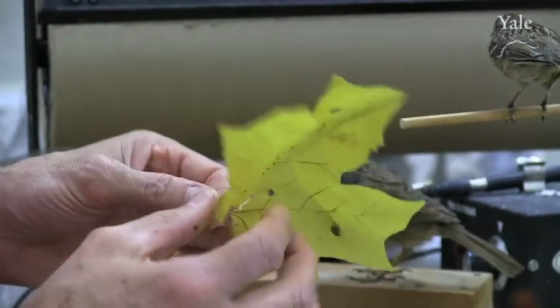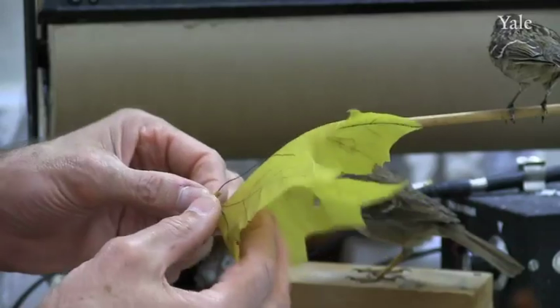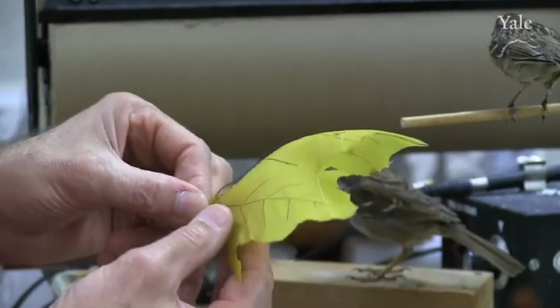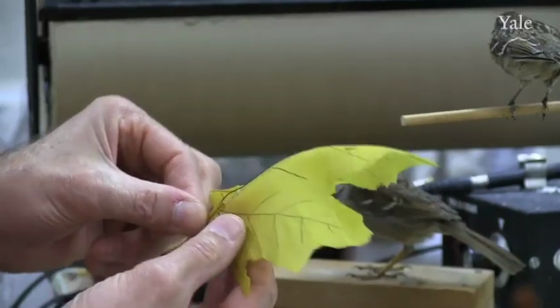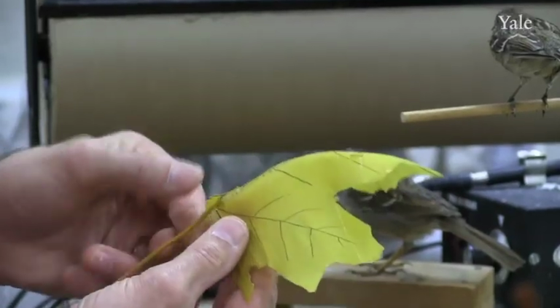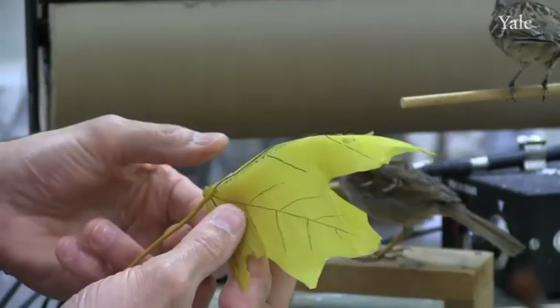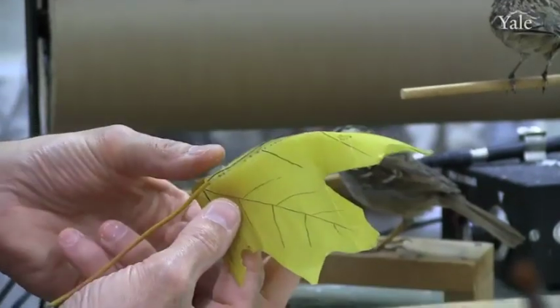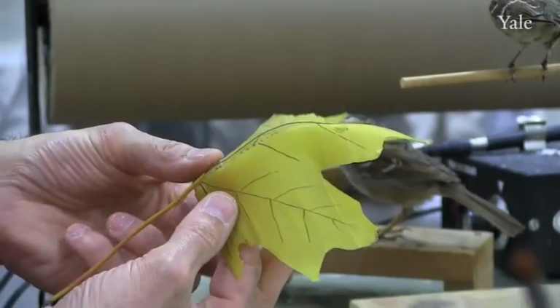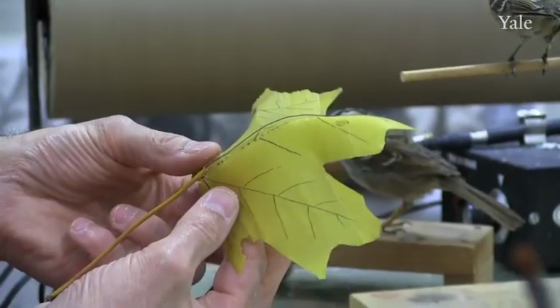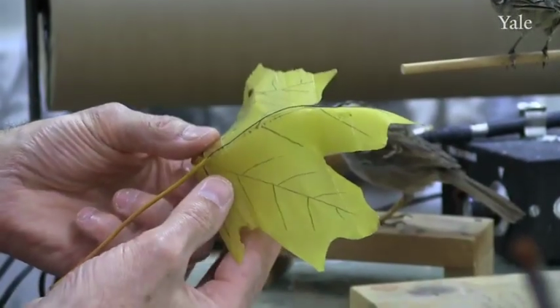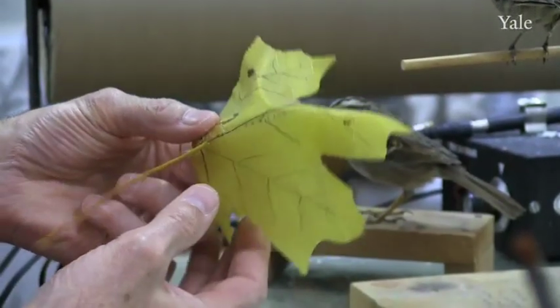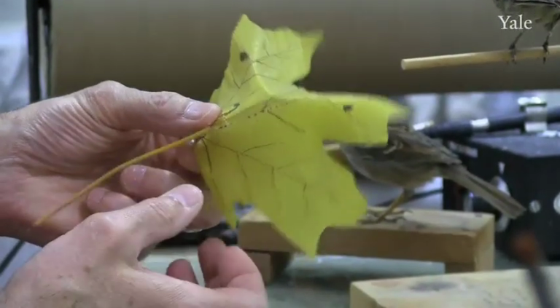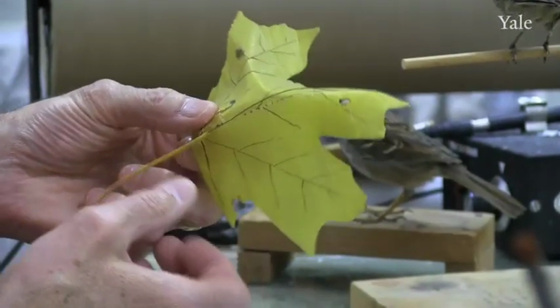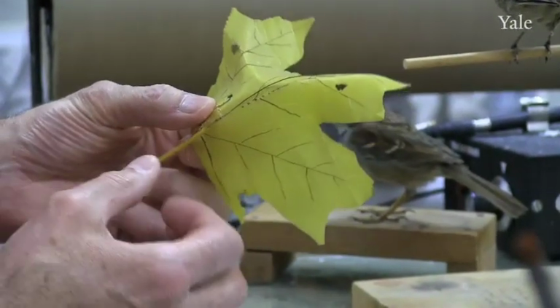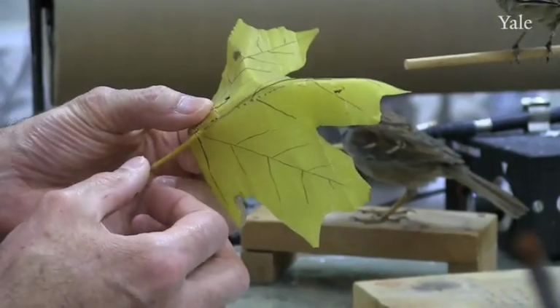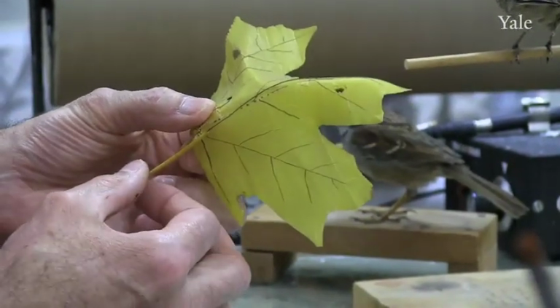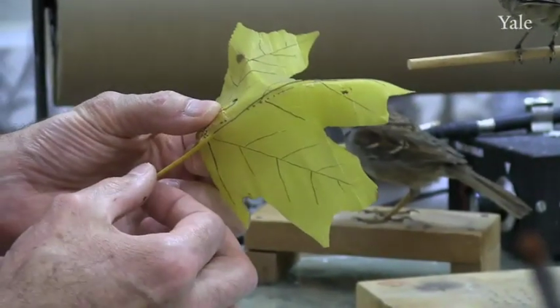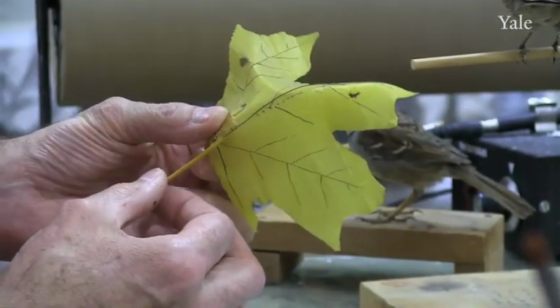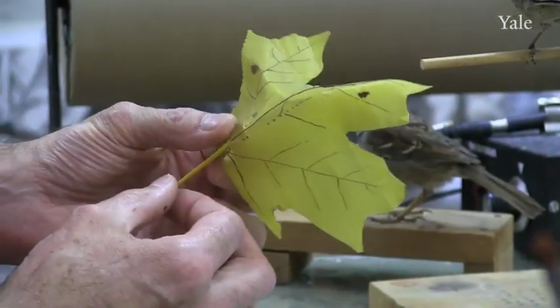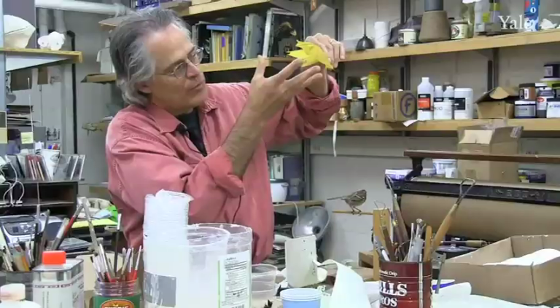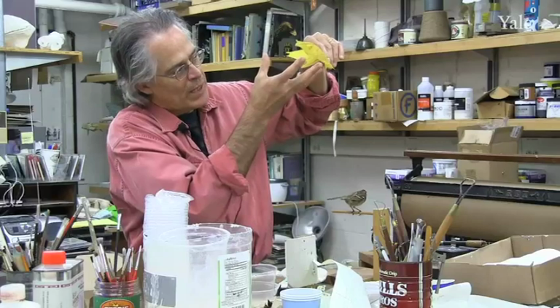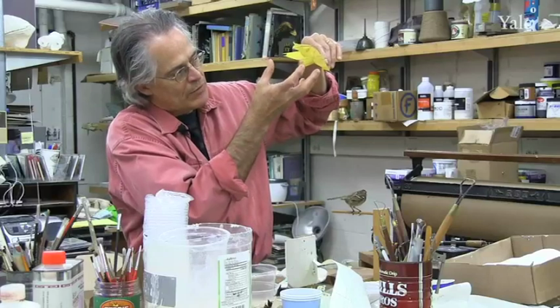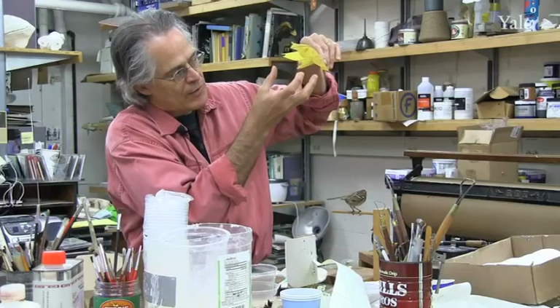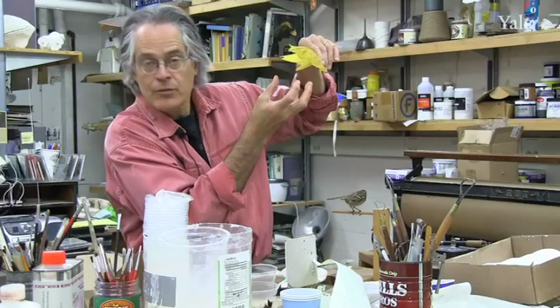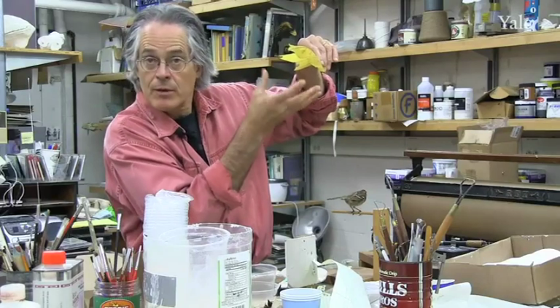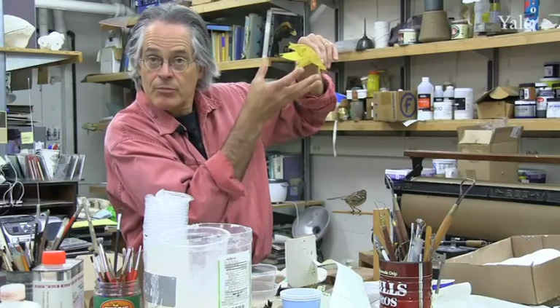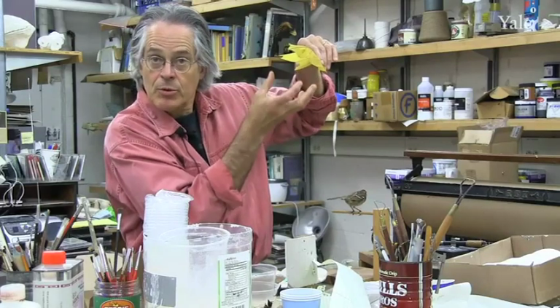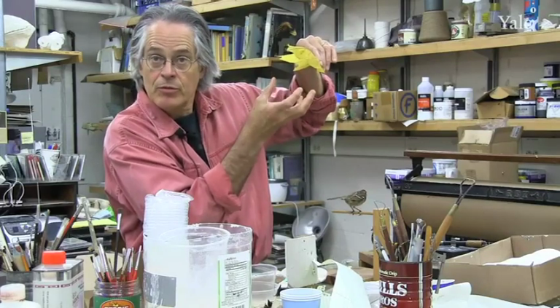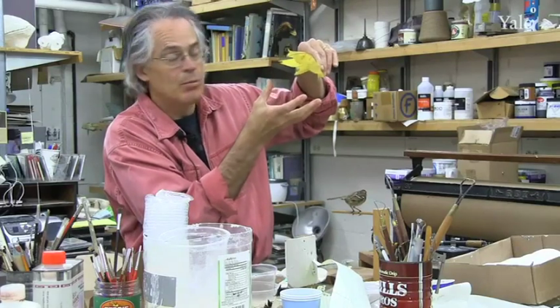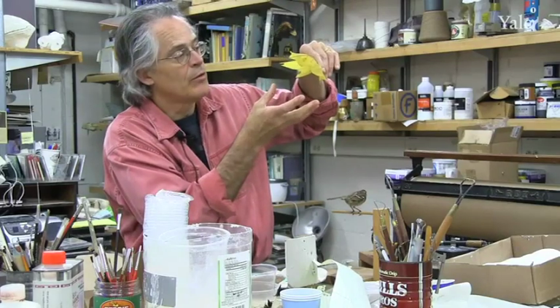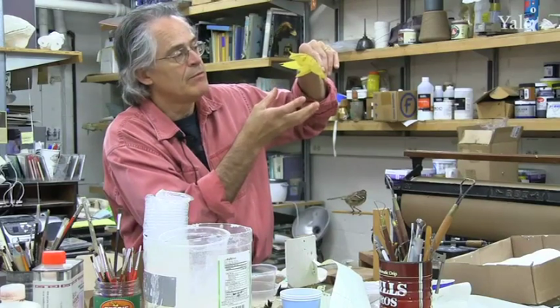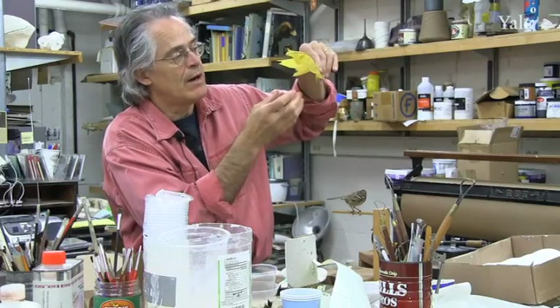This was done in the 1940s. And as you can see, over time, the weight of this thing has pulled the leaf down.